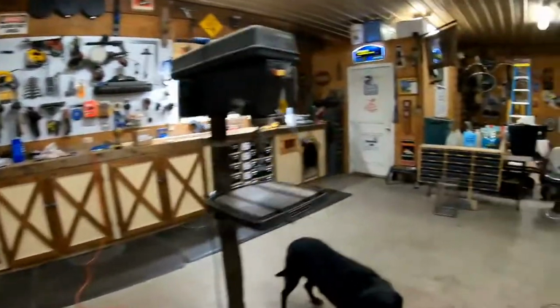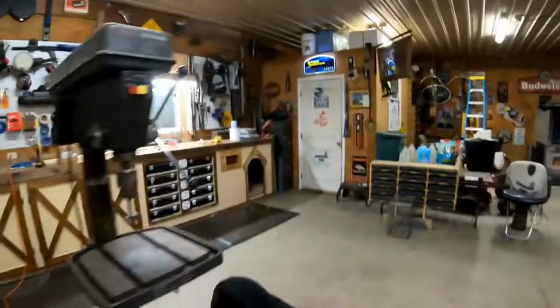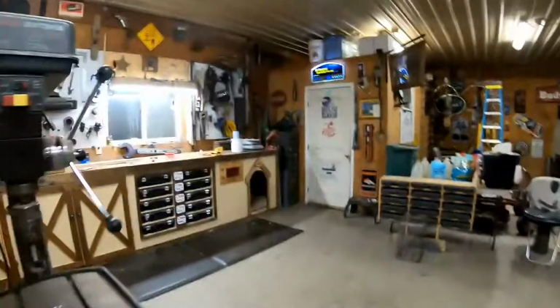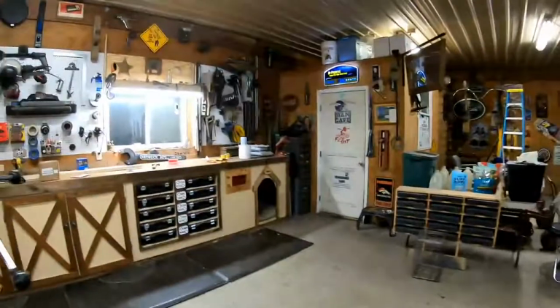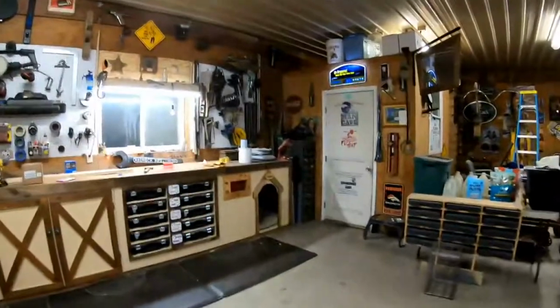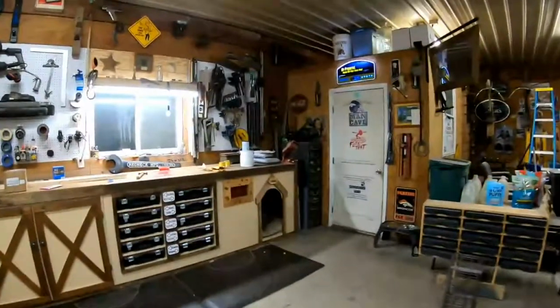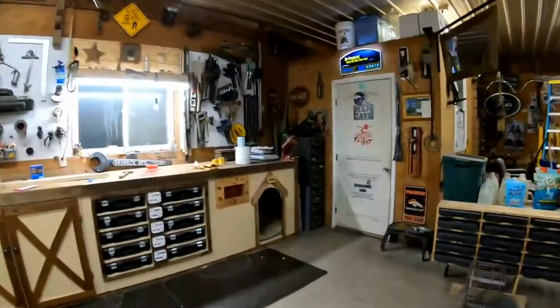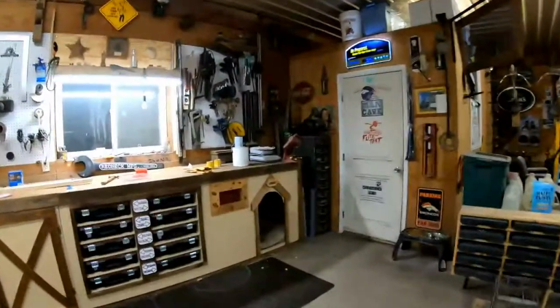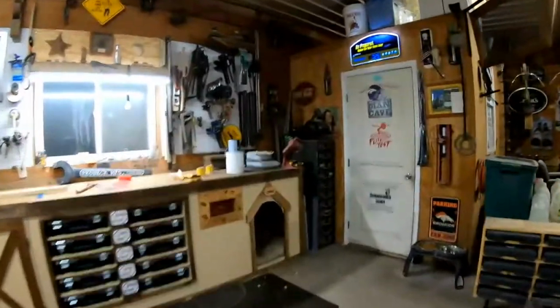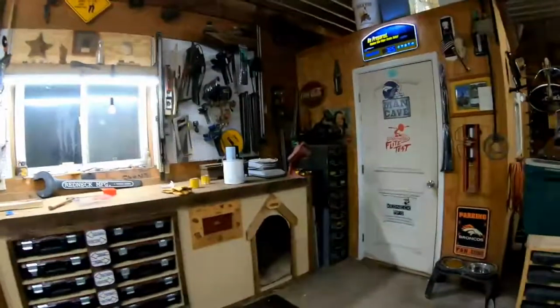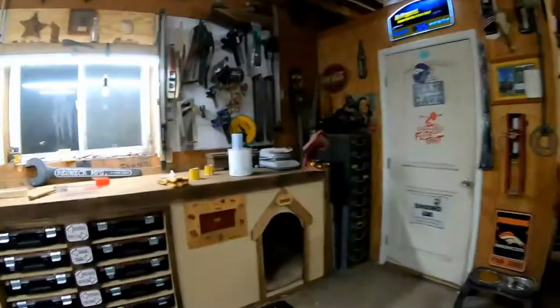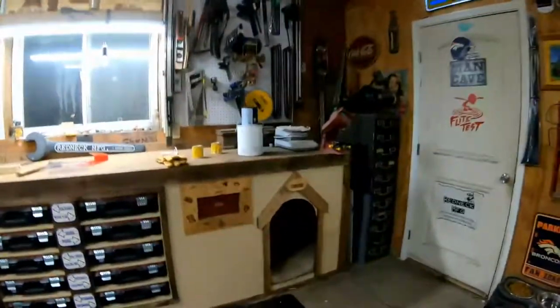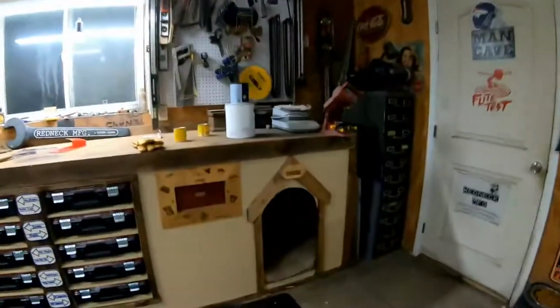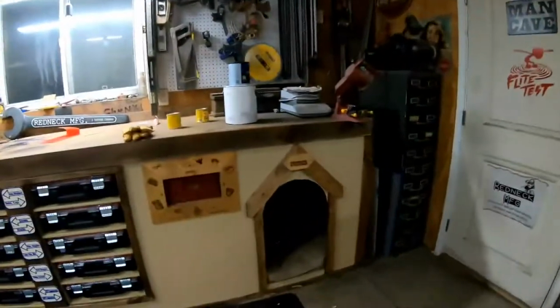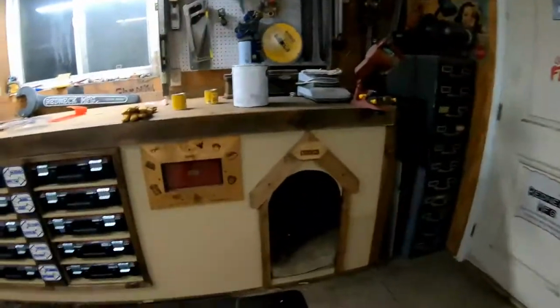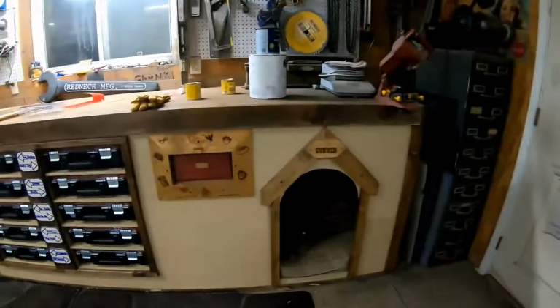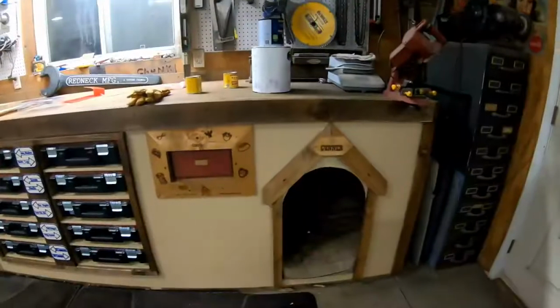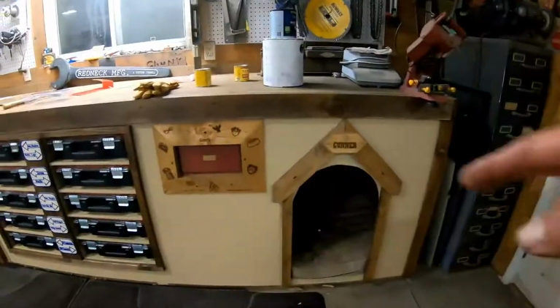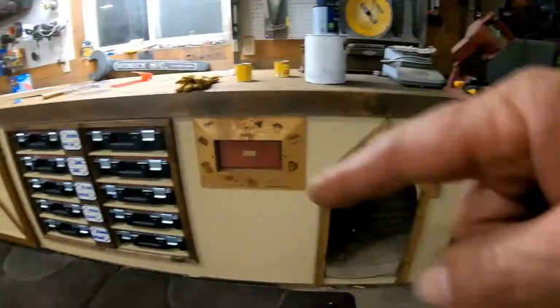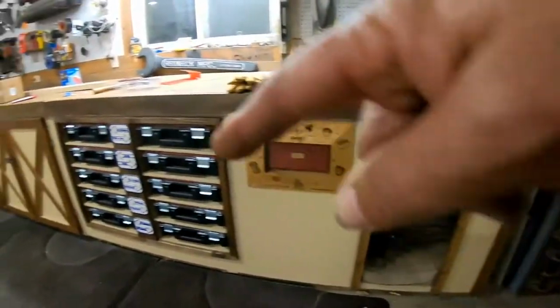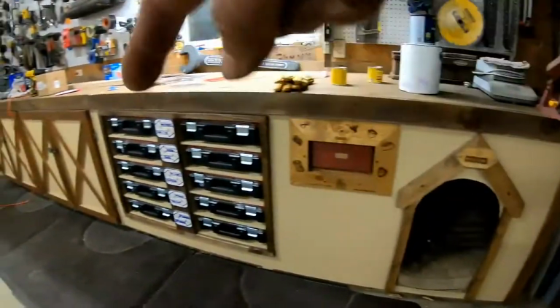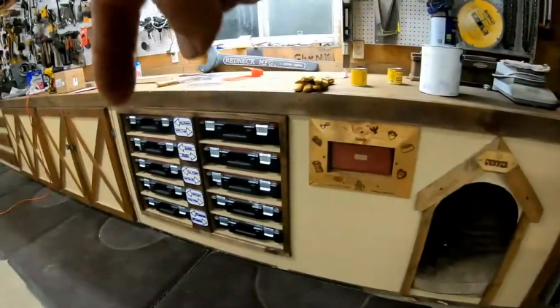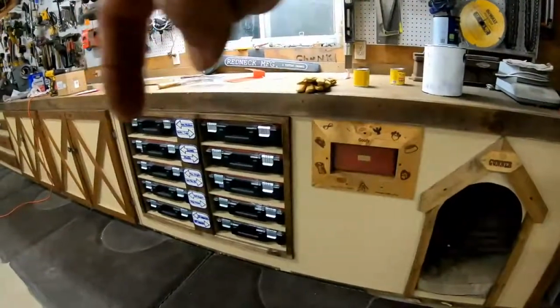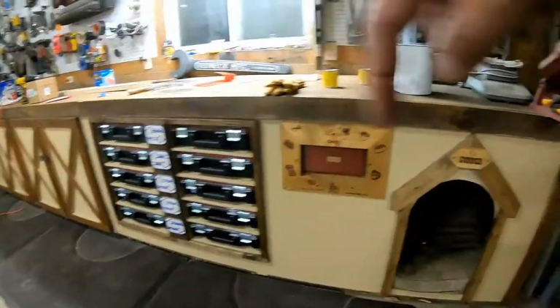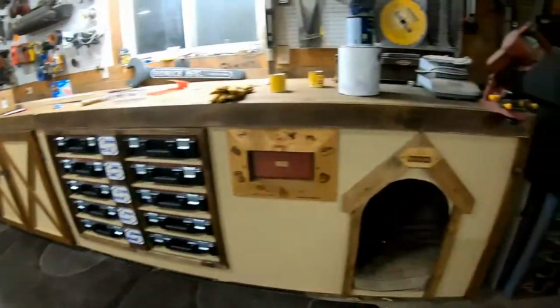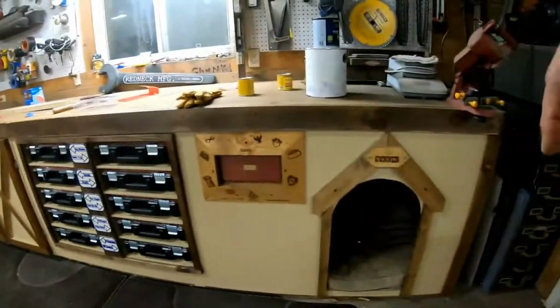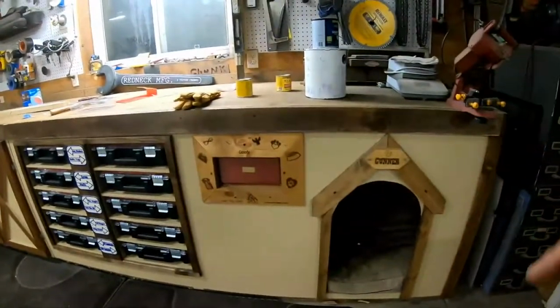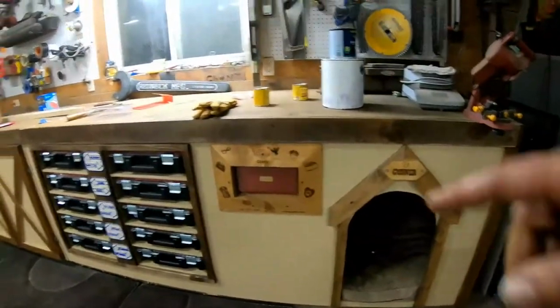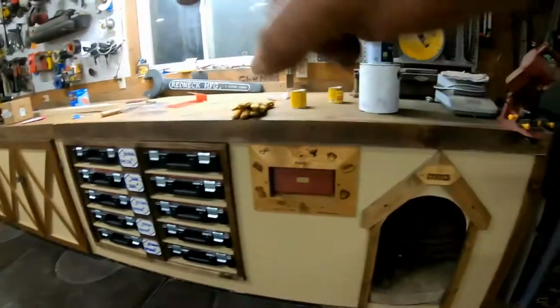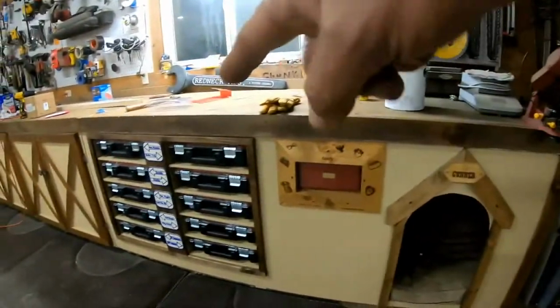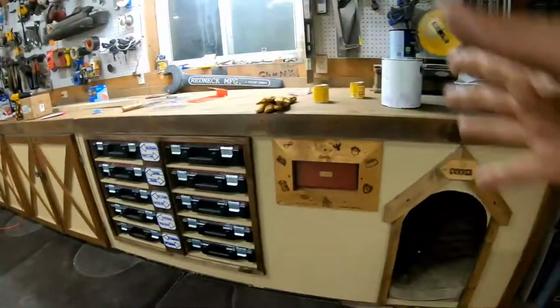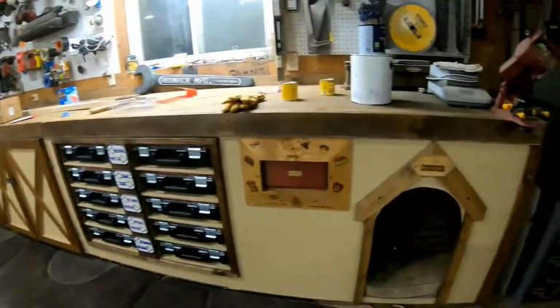Before we go there, let's take a look at this workbench. I put a new faceplate down here on this end from the boxes down because we got all new boxes.